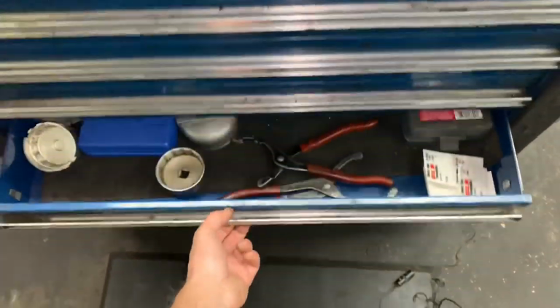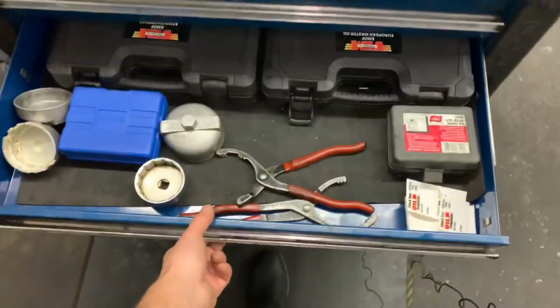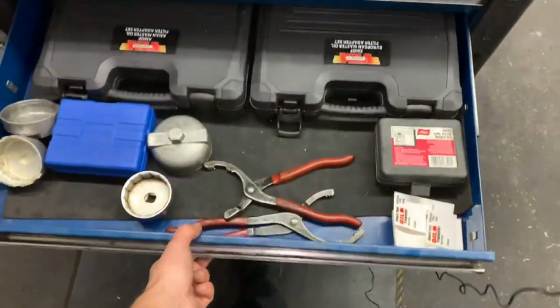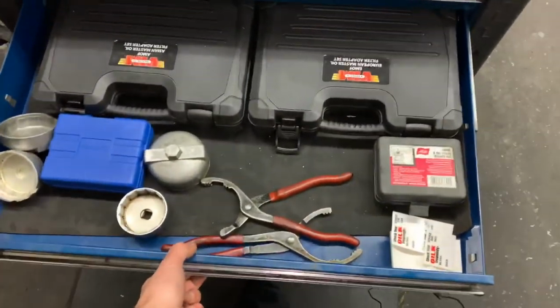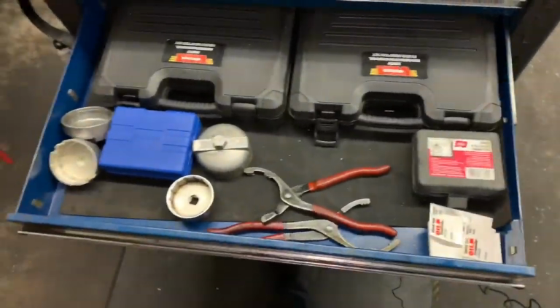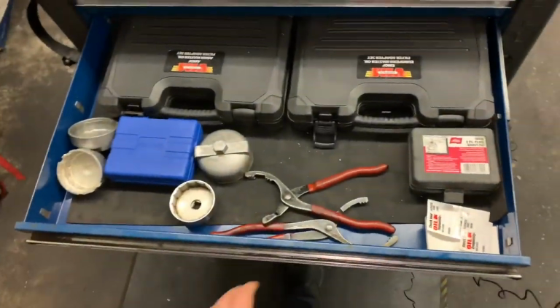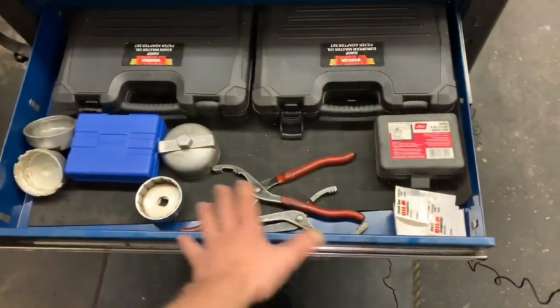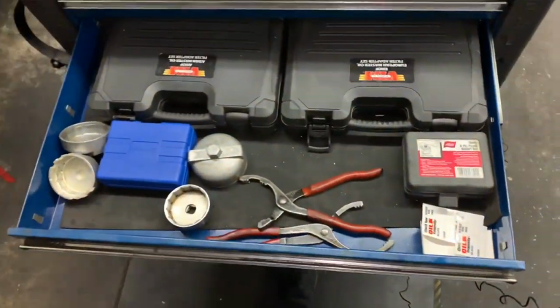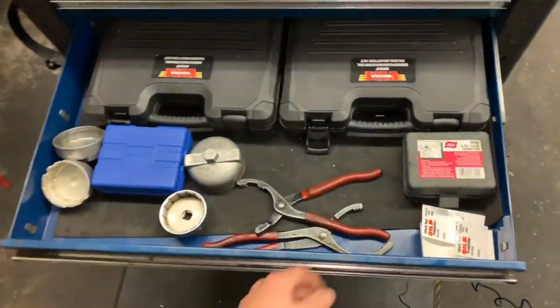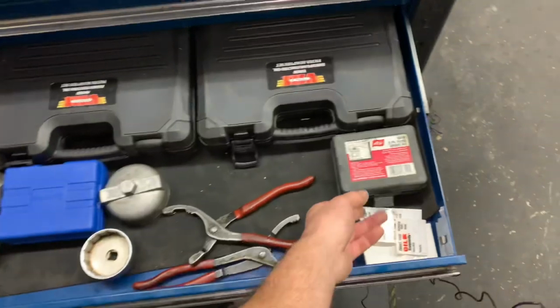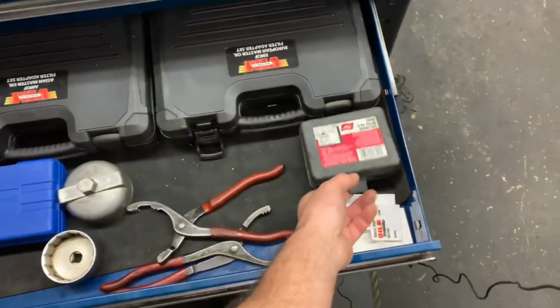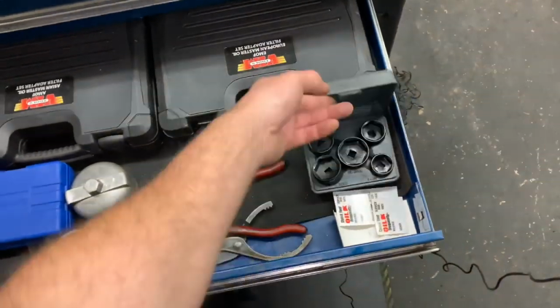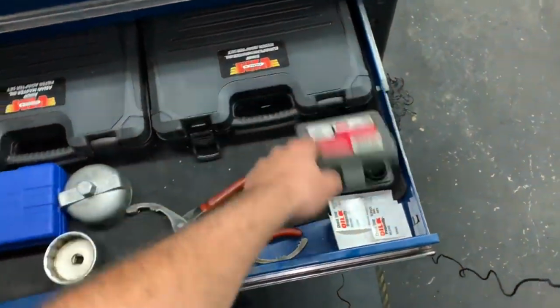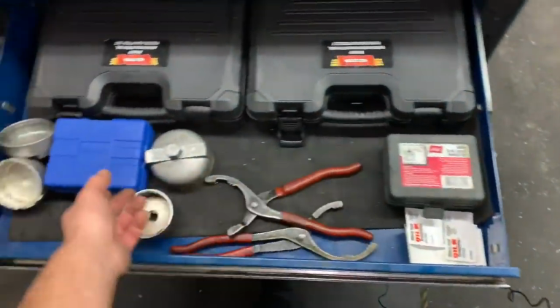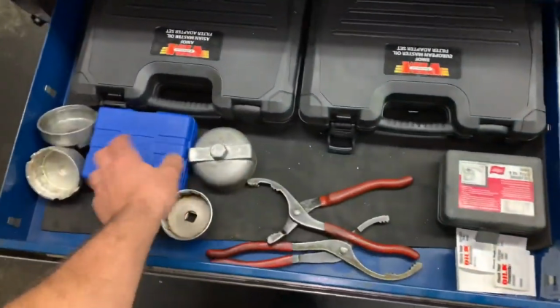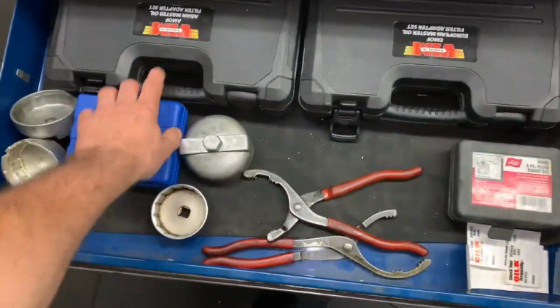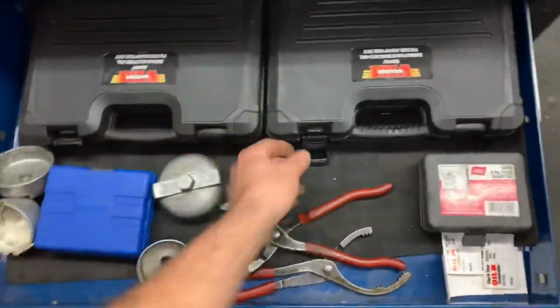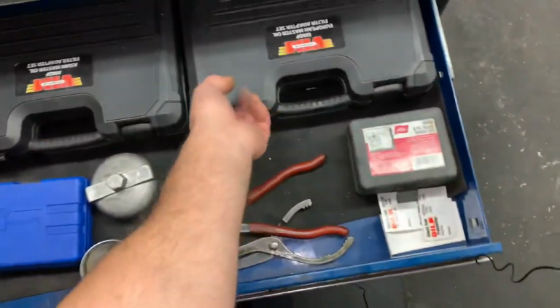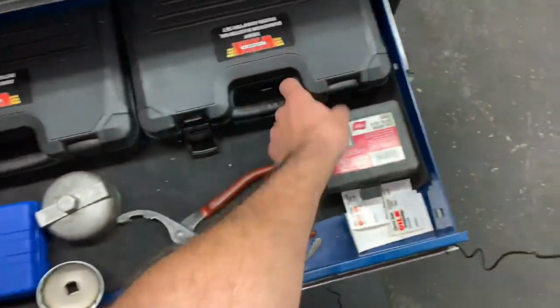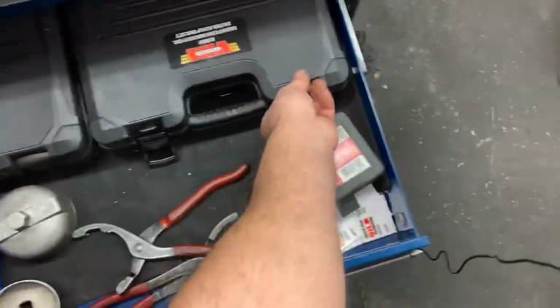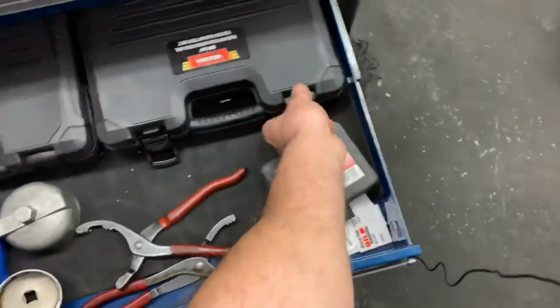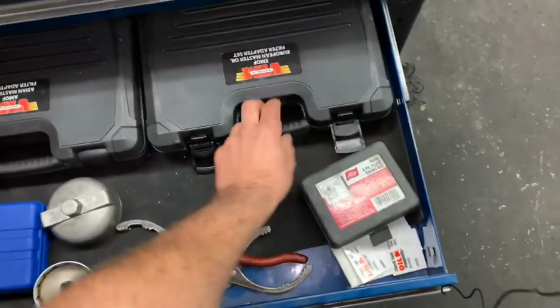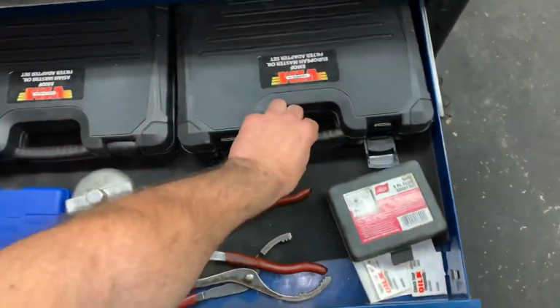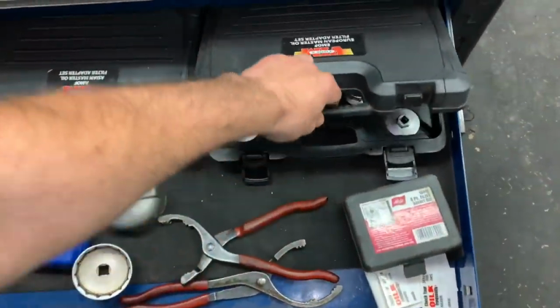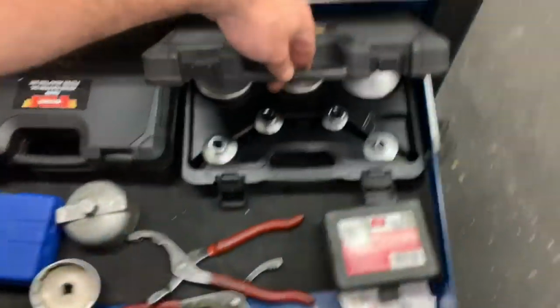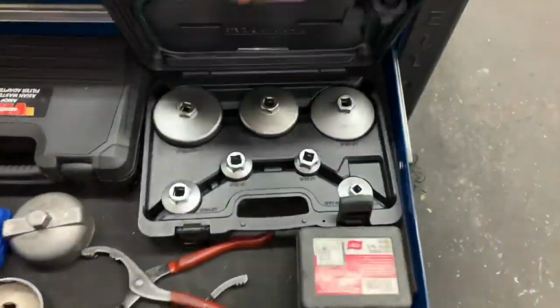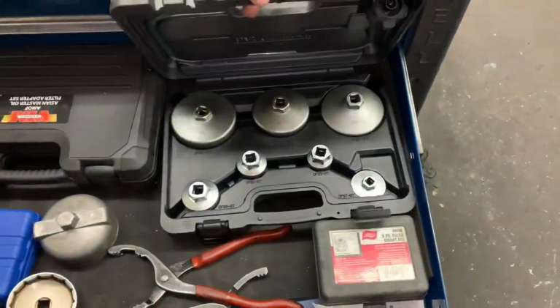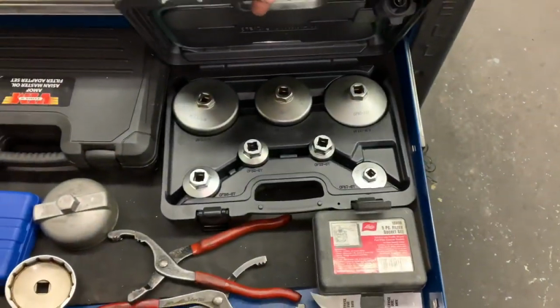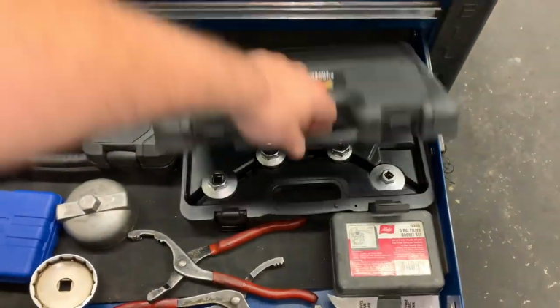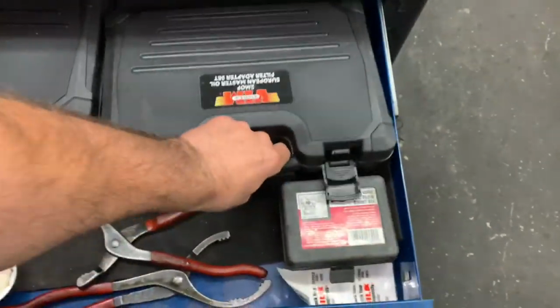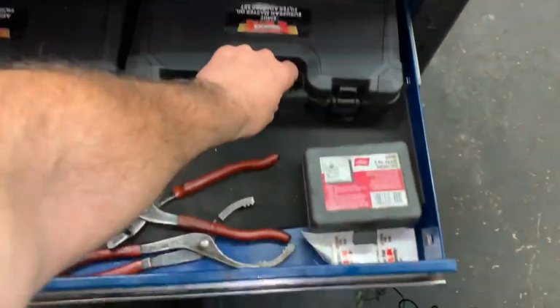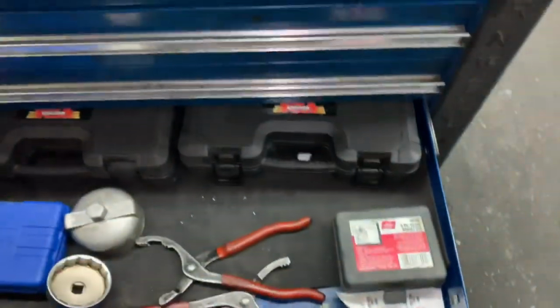Next drawer down is the oil change drawer — all your oil change sockets. These are European and Asian oil filter adapters for removing oil filters.